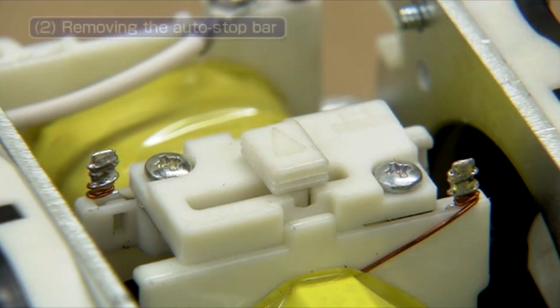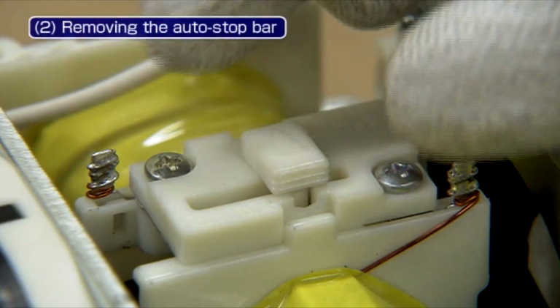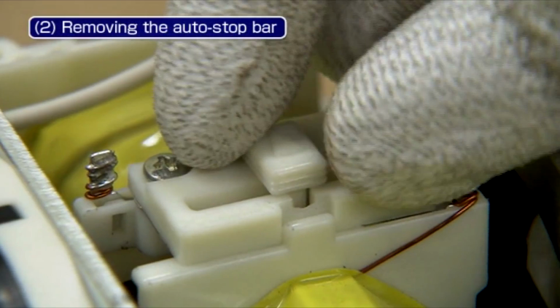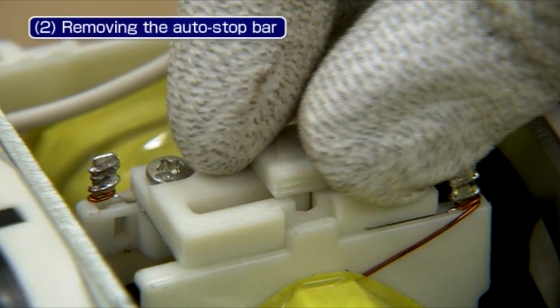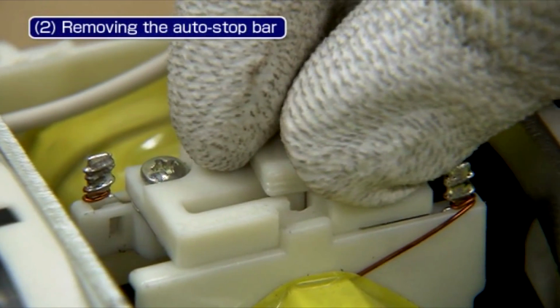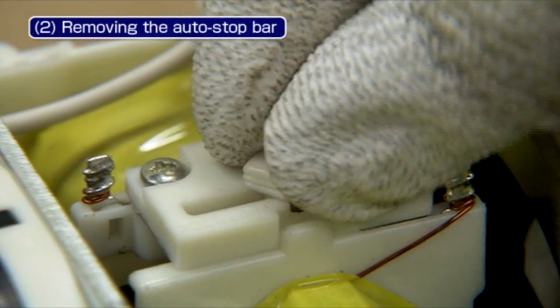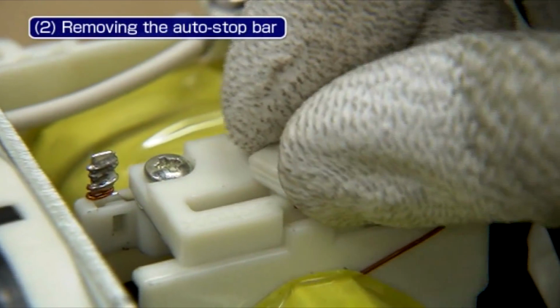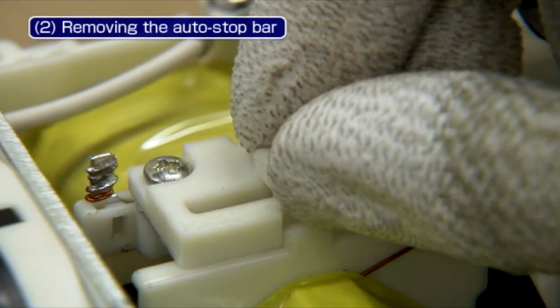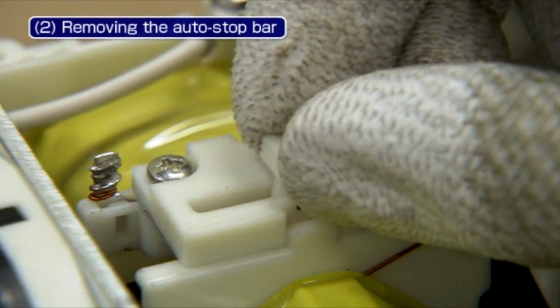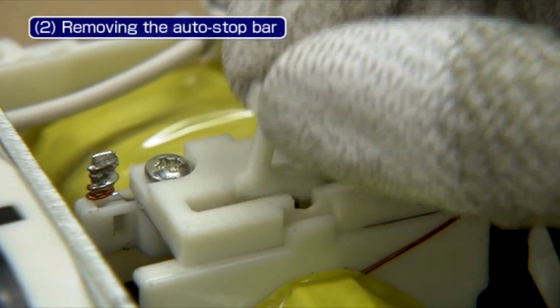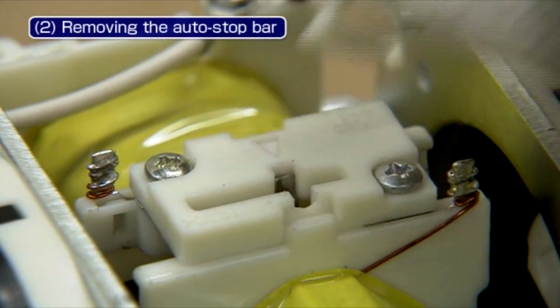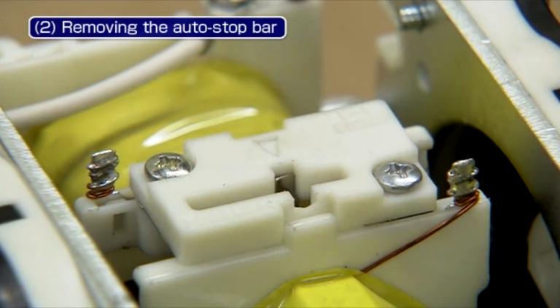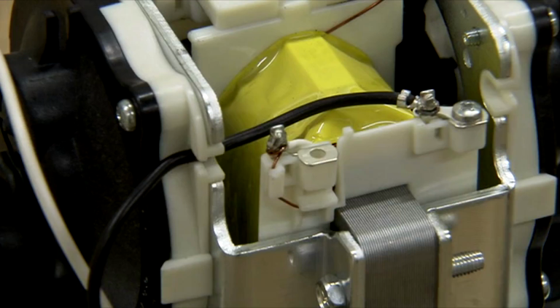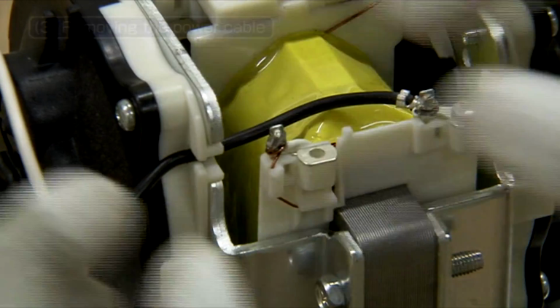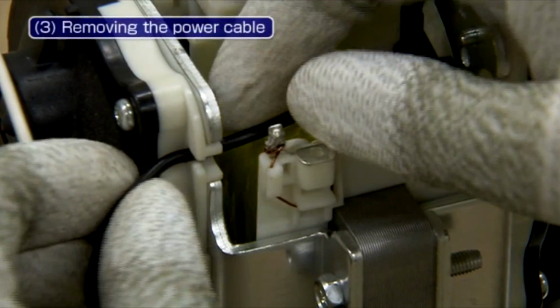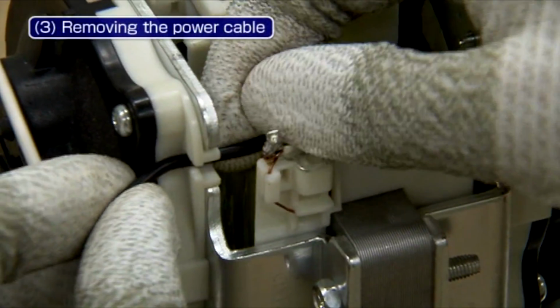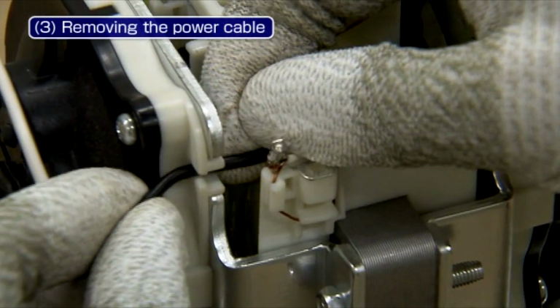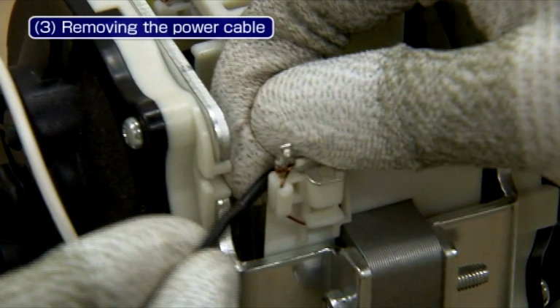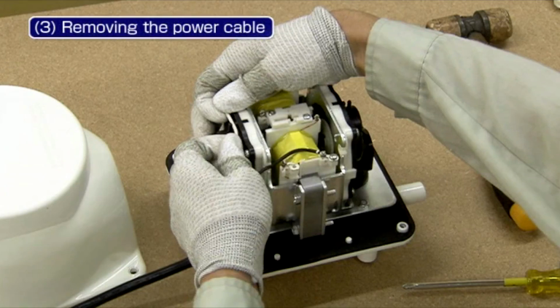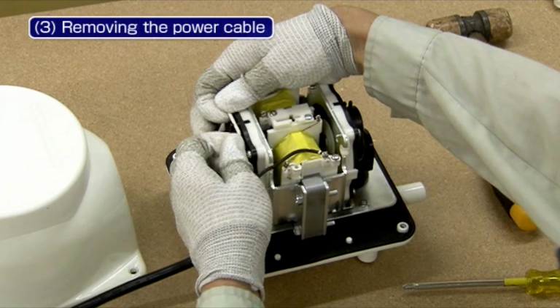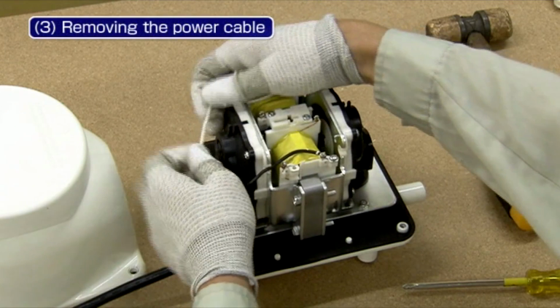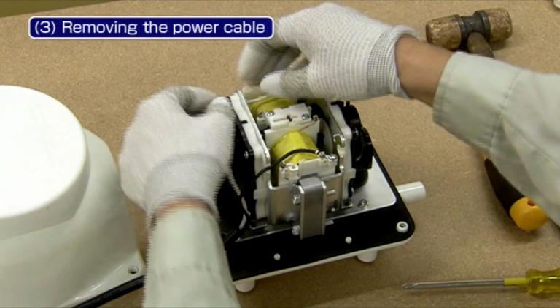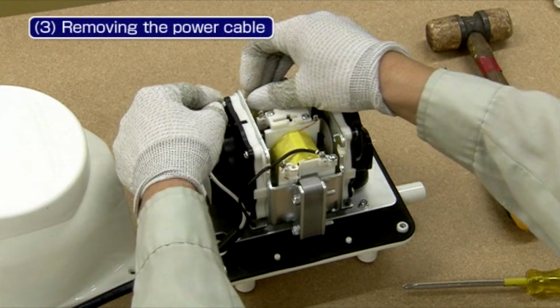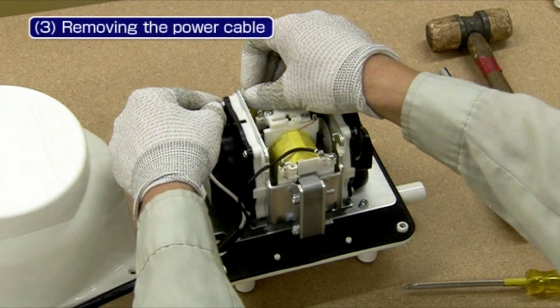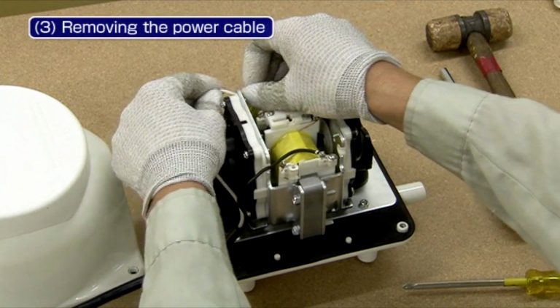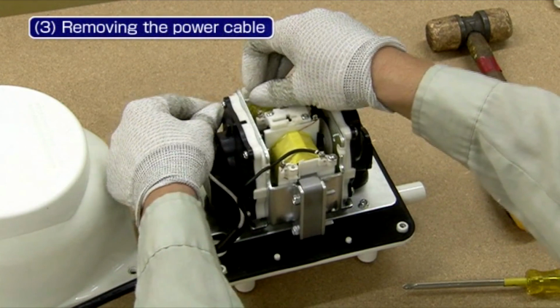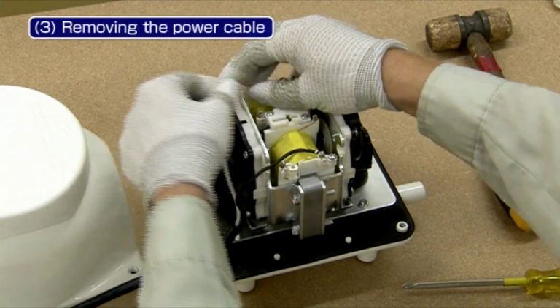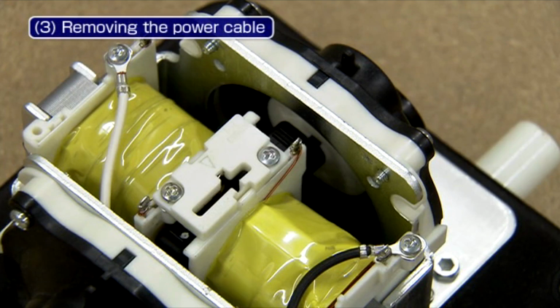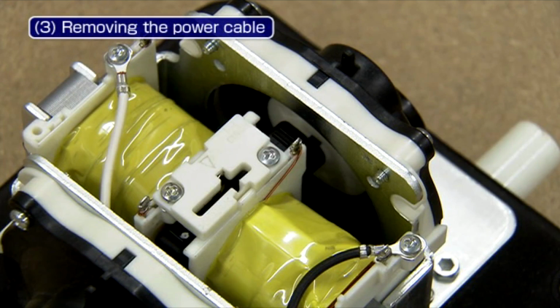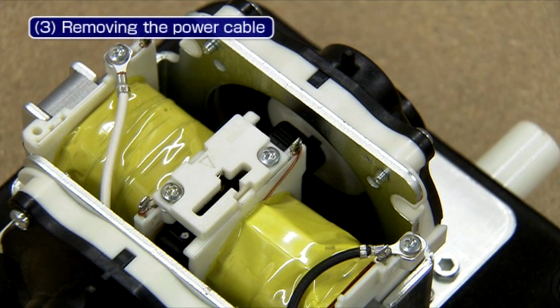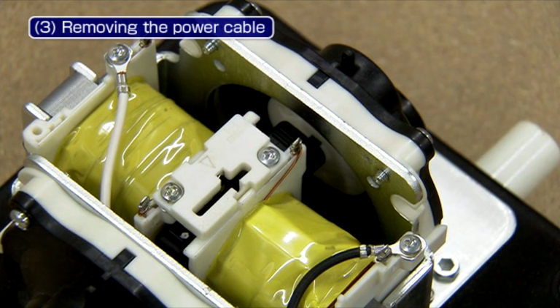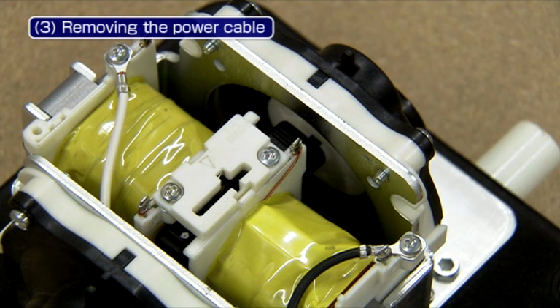Next, remove the auto stop piece from the holder. Remove the power cable from the hooks. In doing so, be careful not to remove the screws securing the cable.